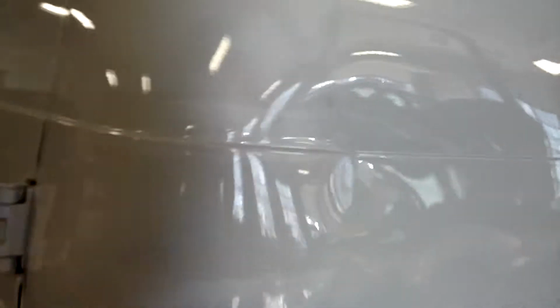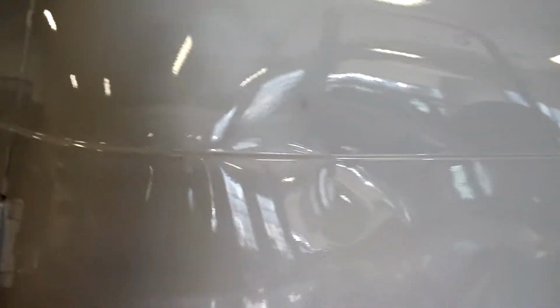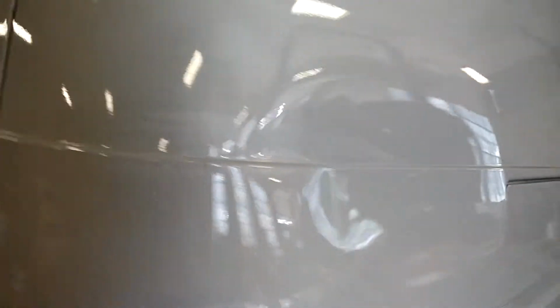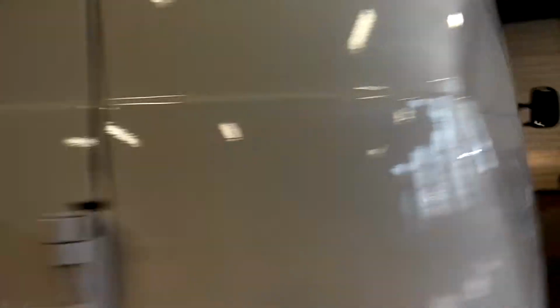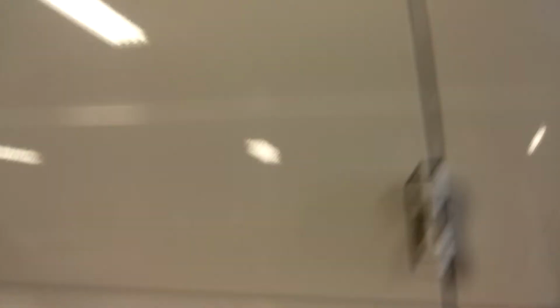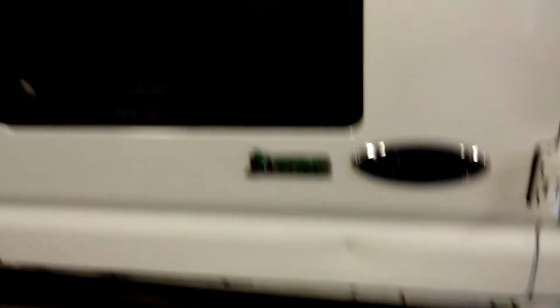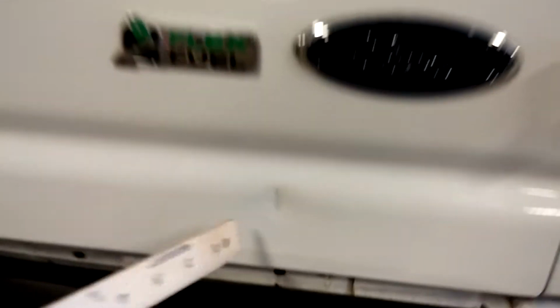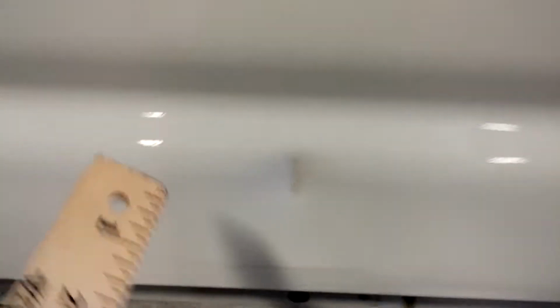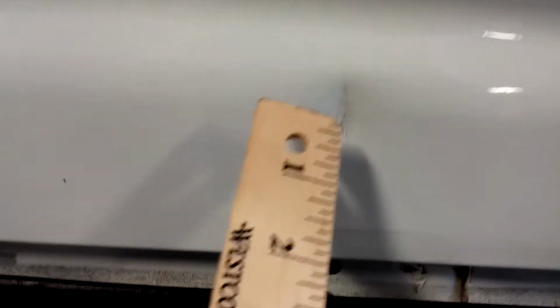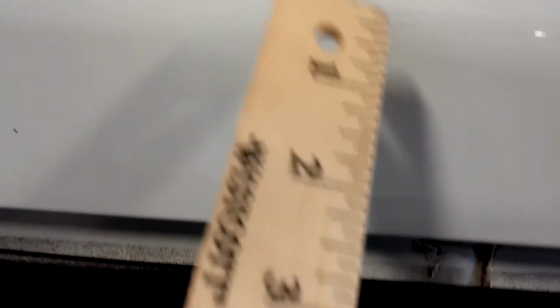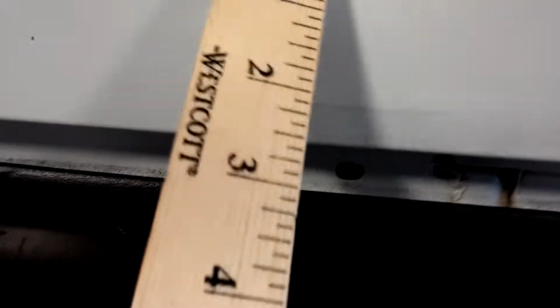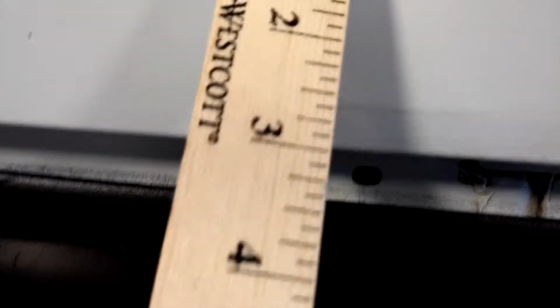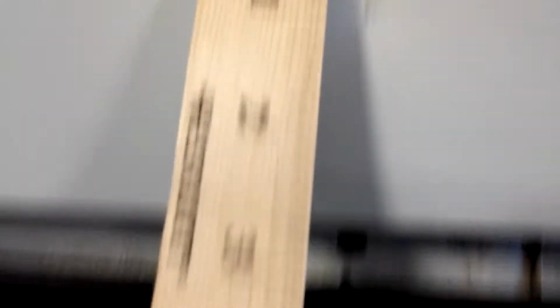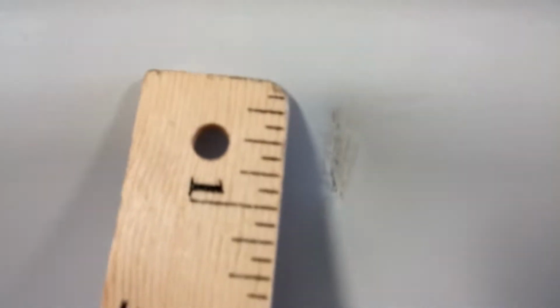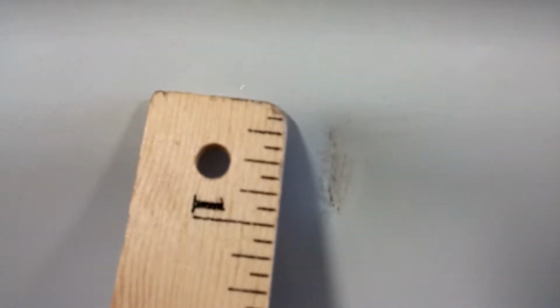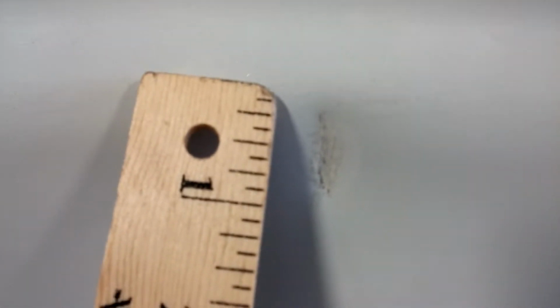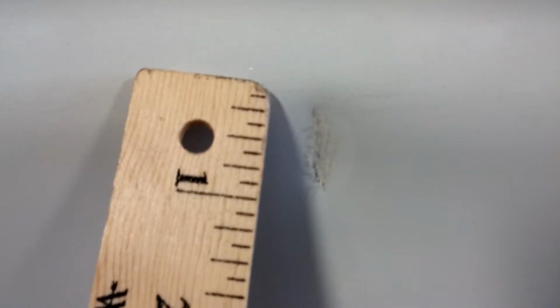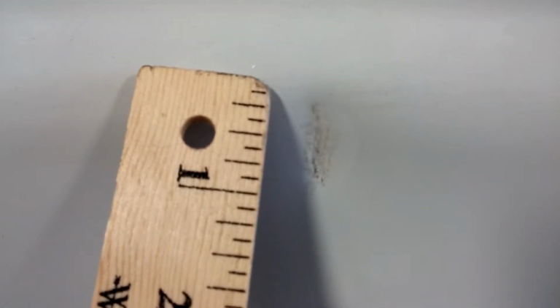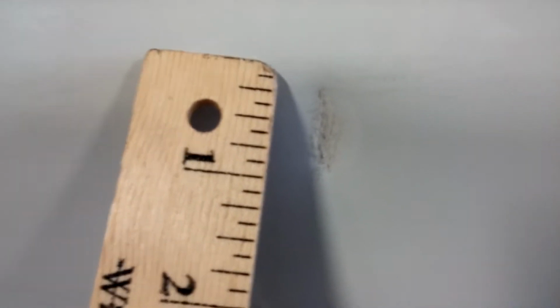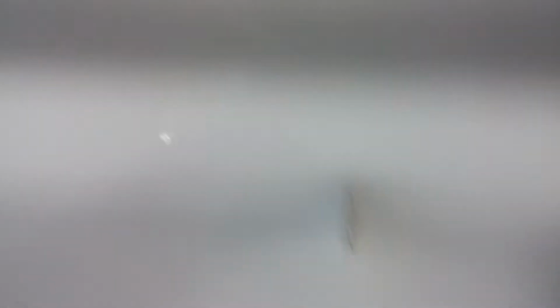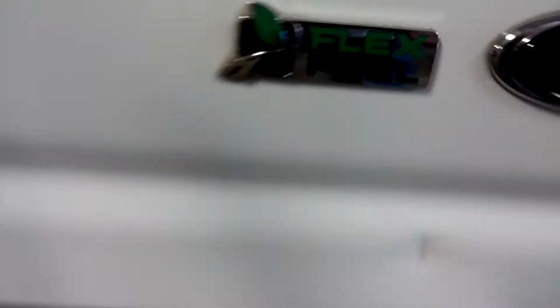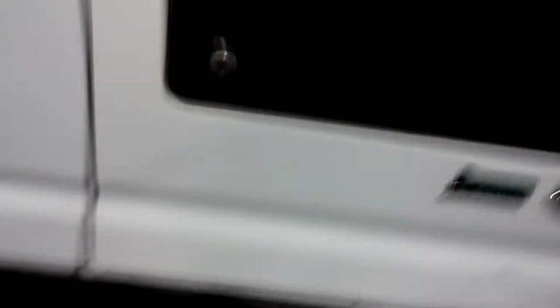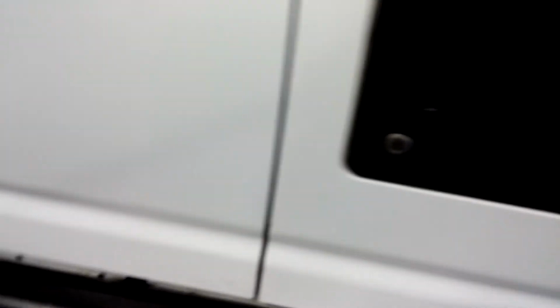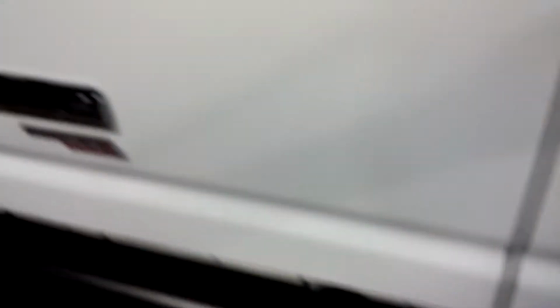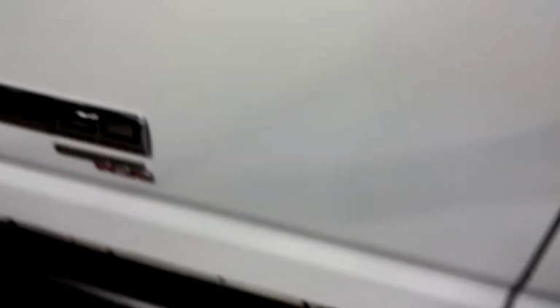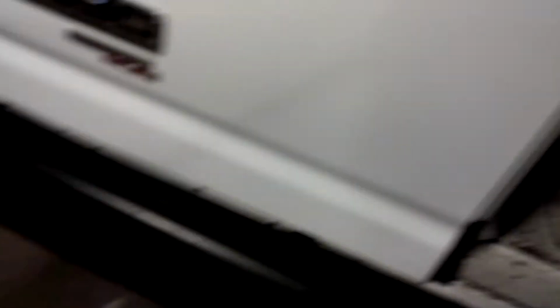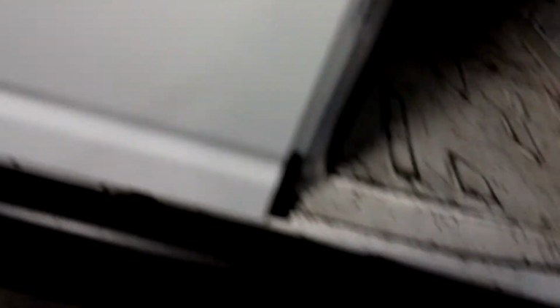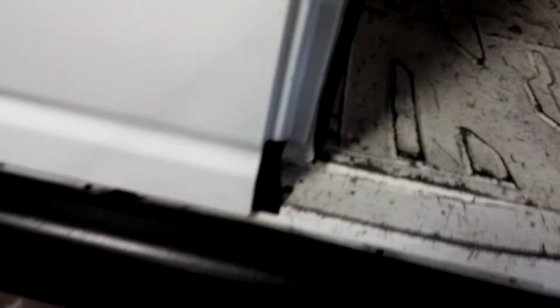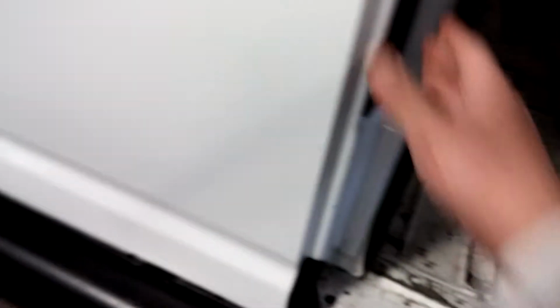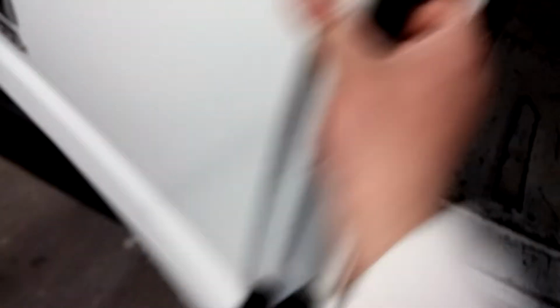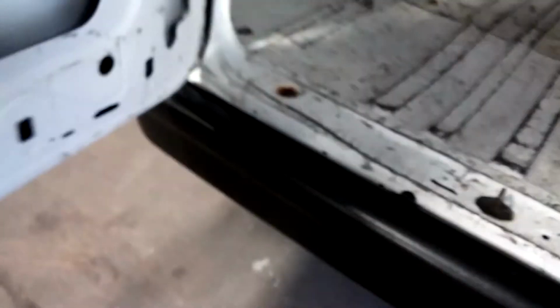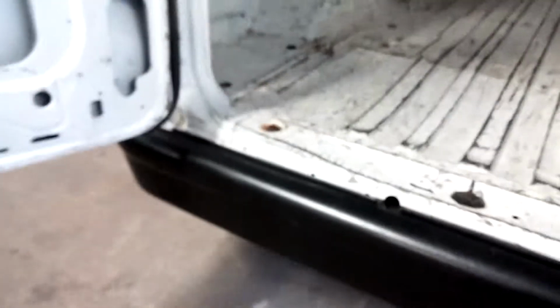There's another dent right here on the quarter panel, about two inches. There it is. And another one down here — a small heavy scratch, less than an inch.